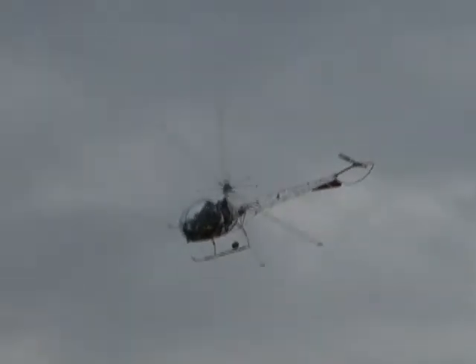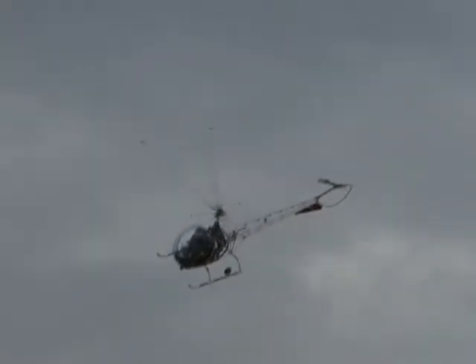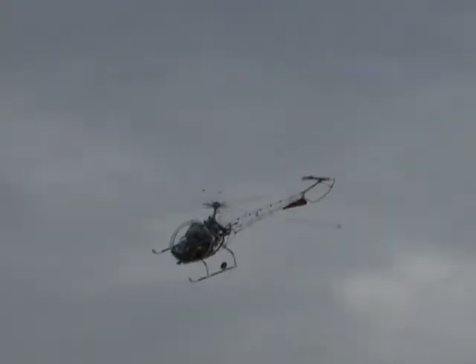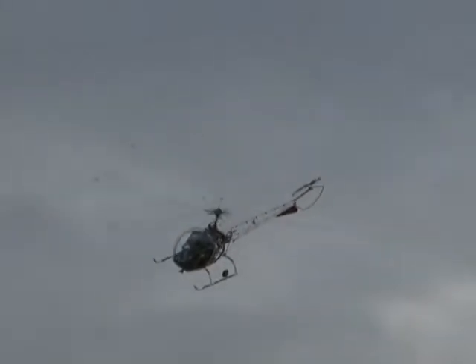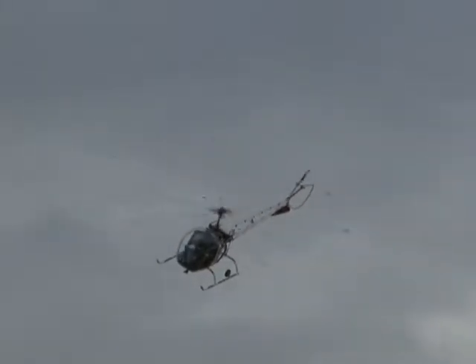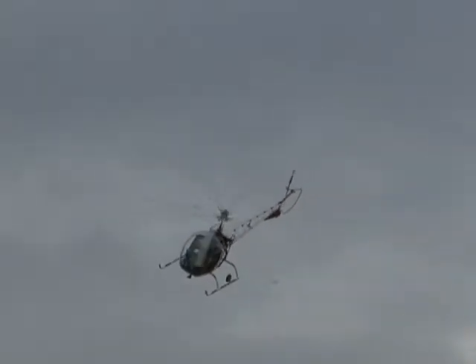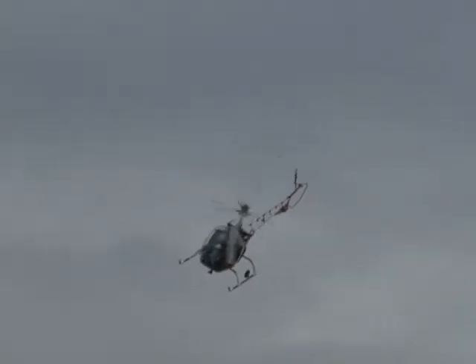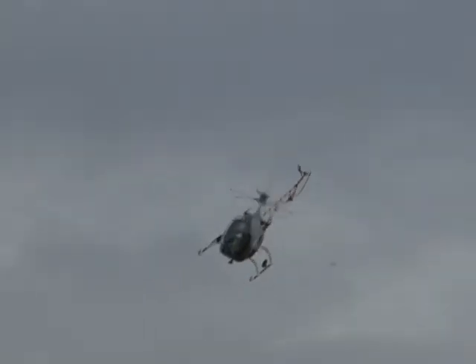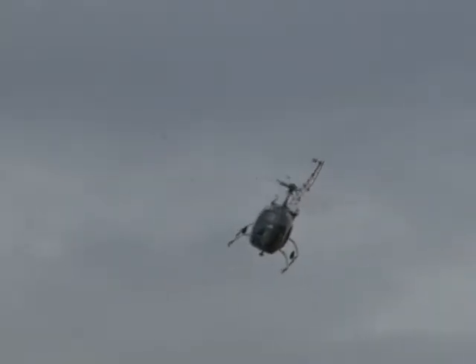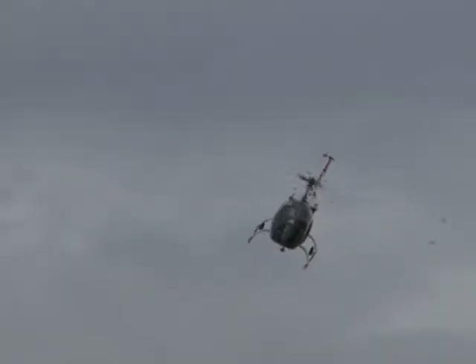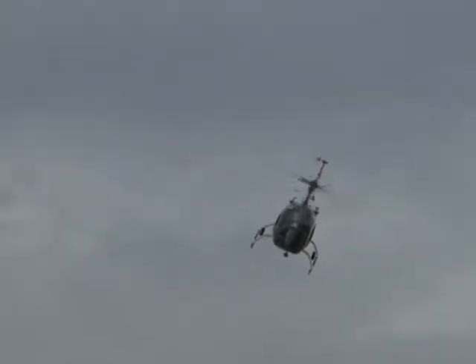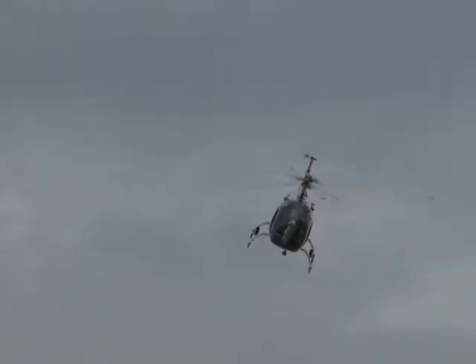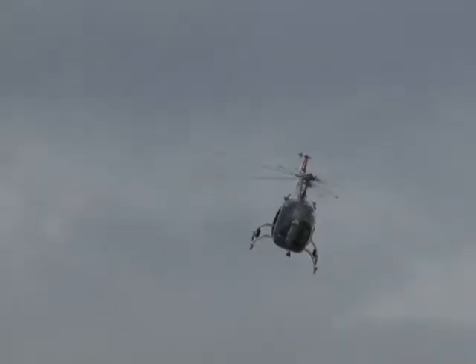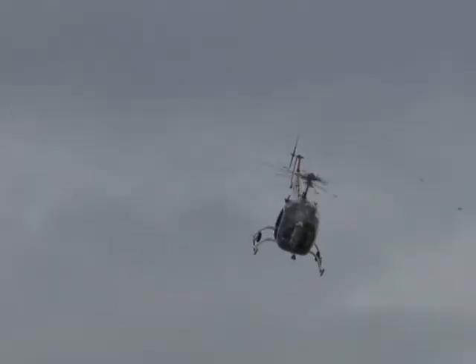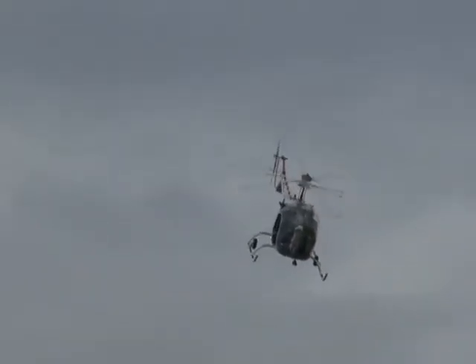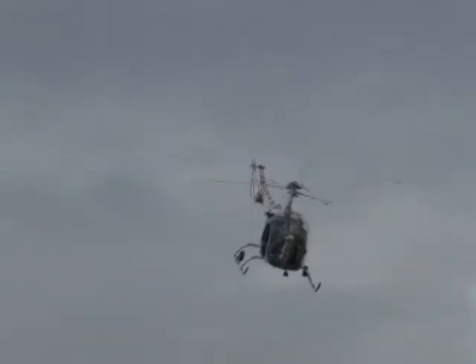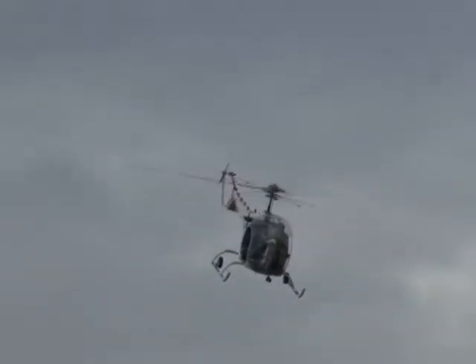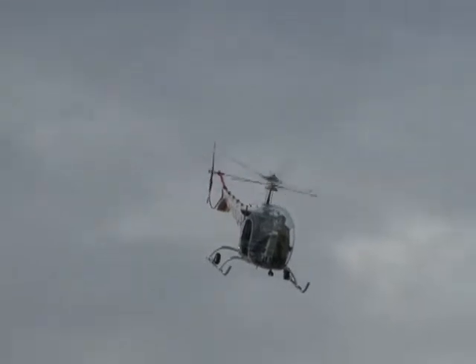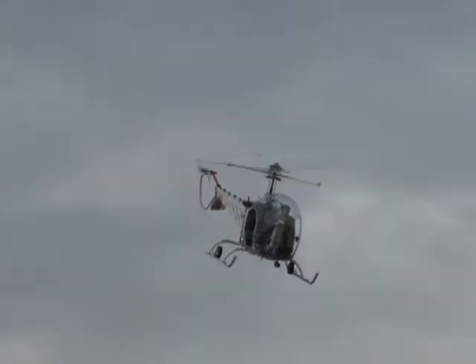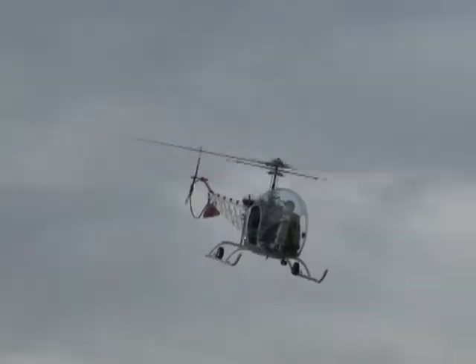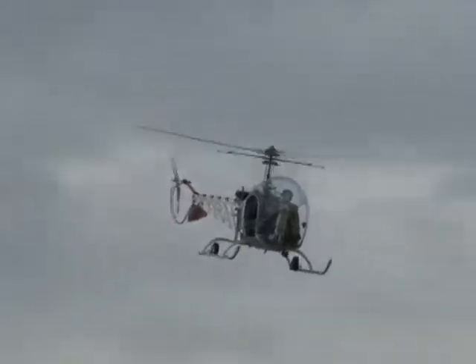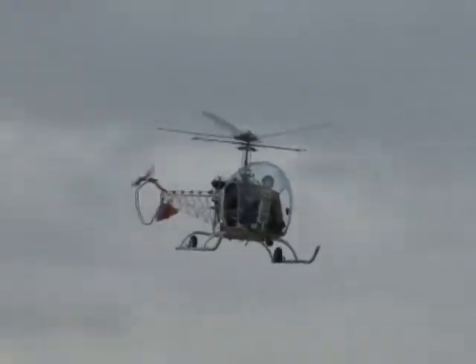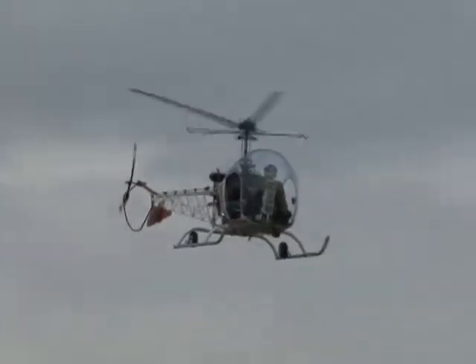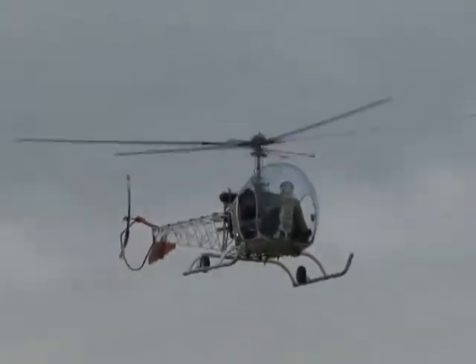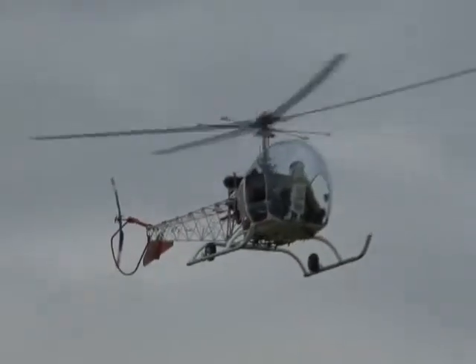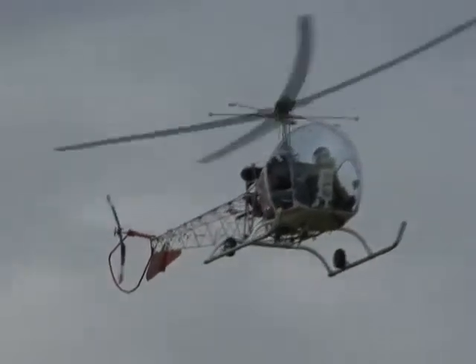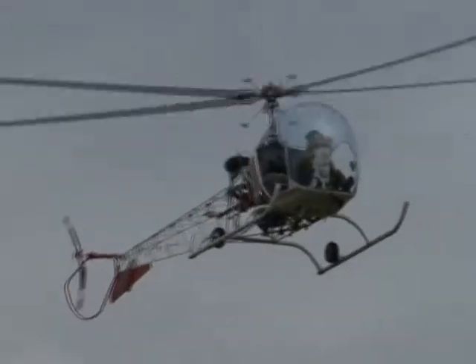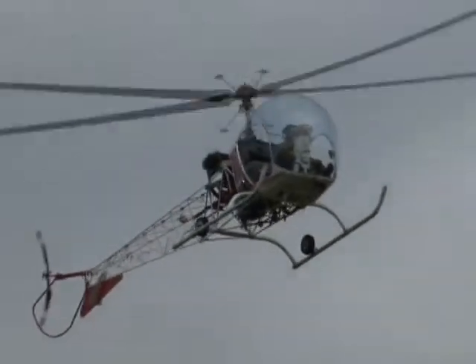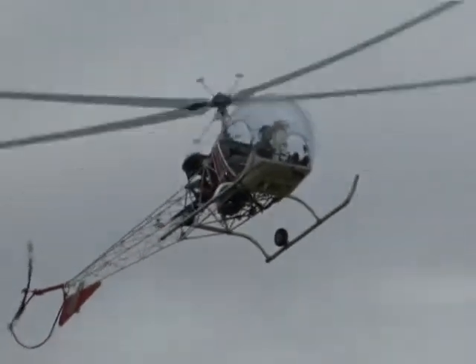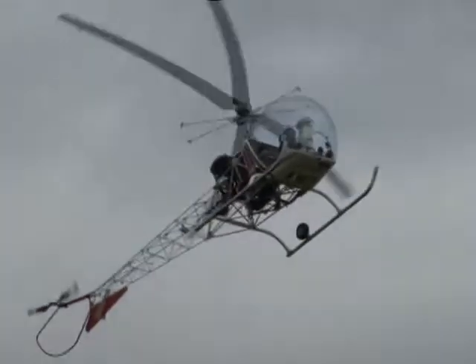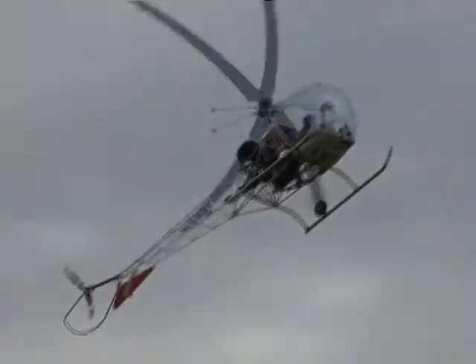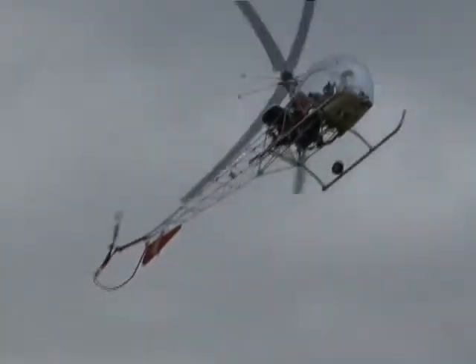Behind you, you'll see the Coast Guard HH-65 Dolphin aircraft coming up, preparing for its demonstration.